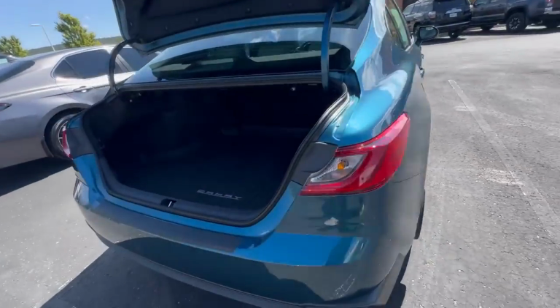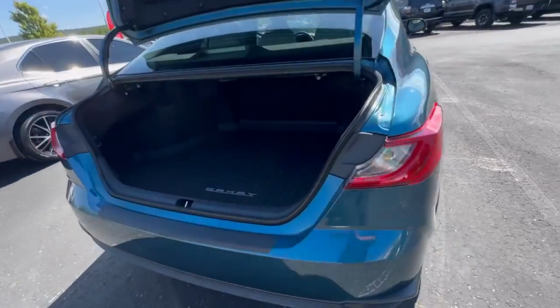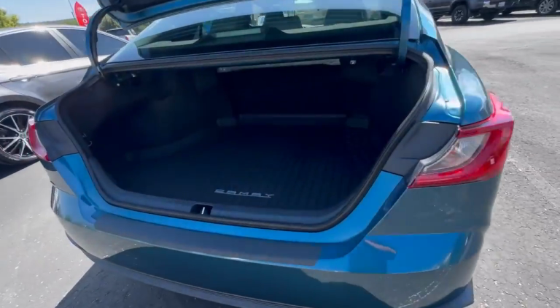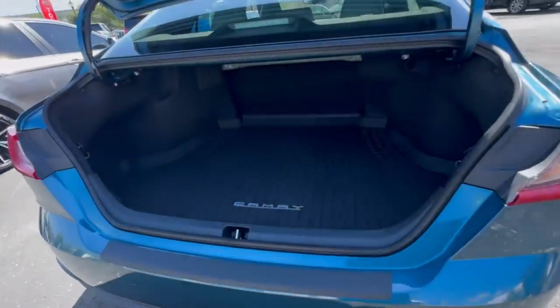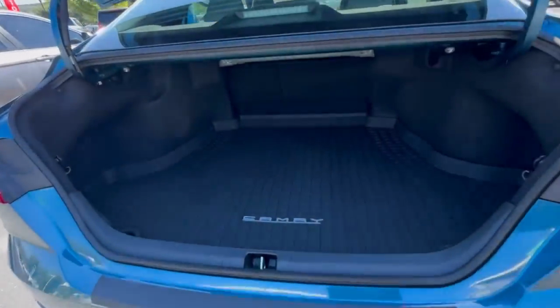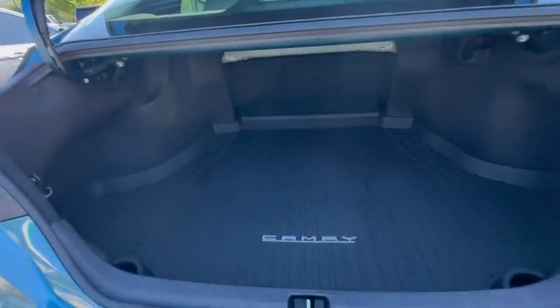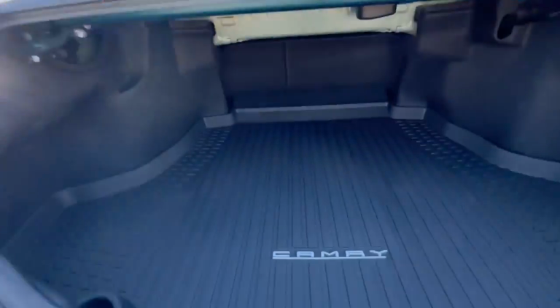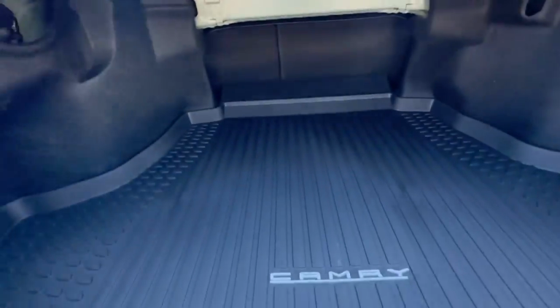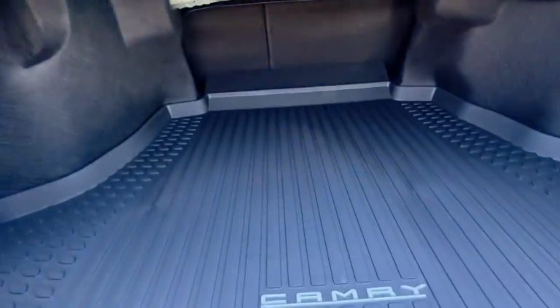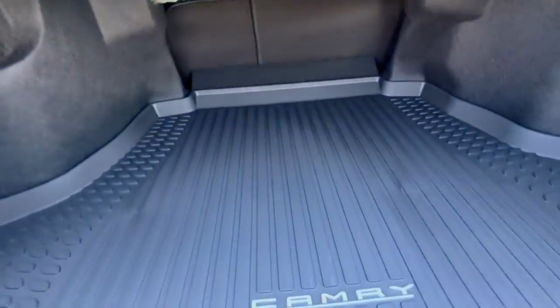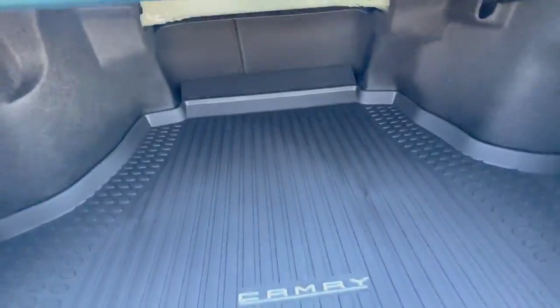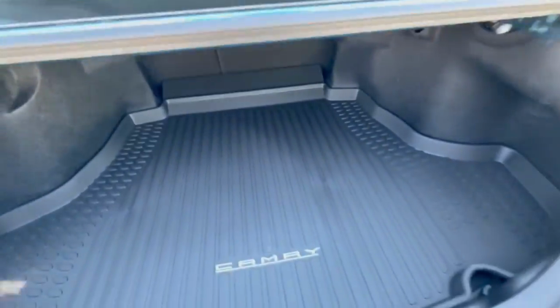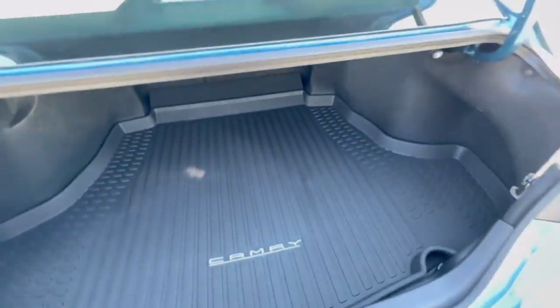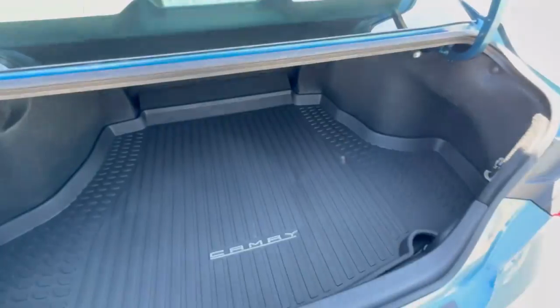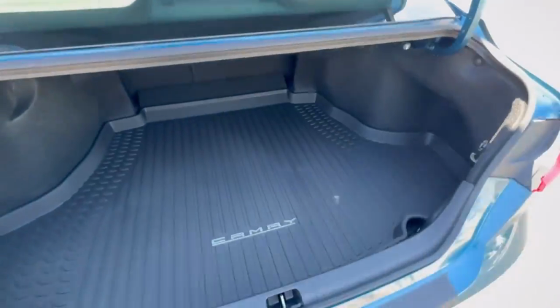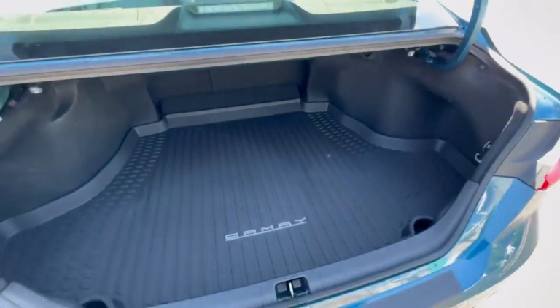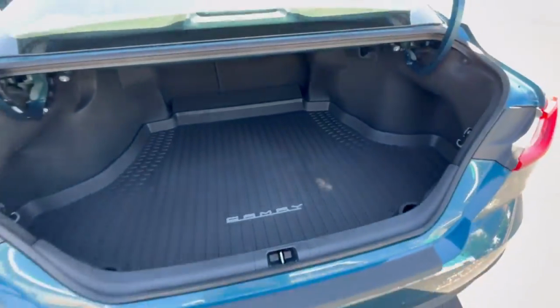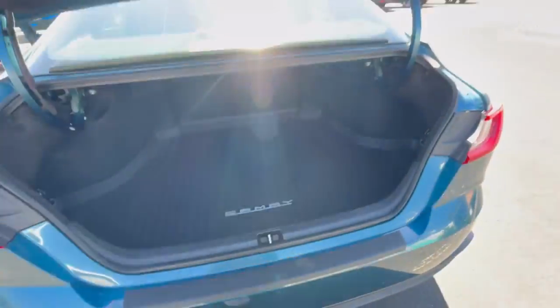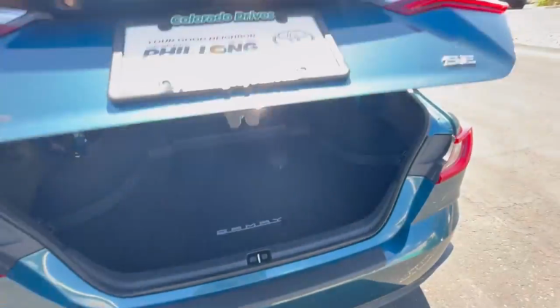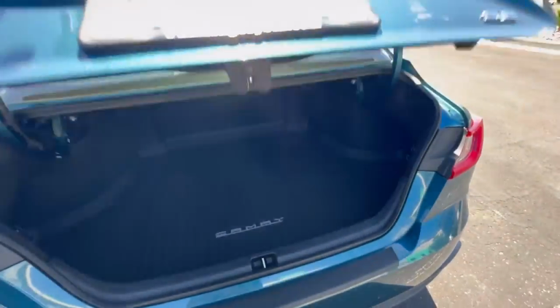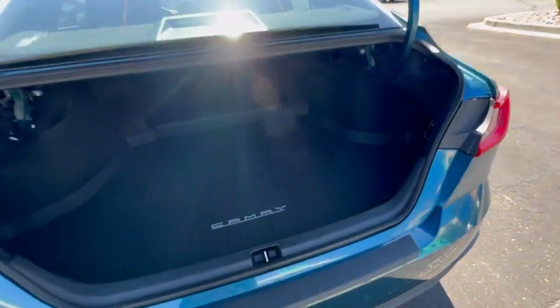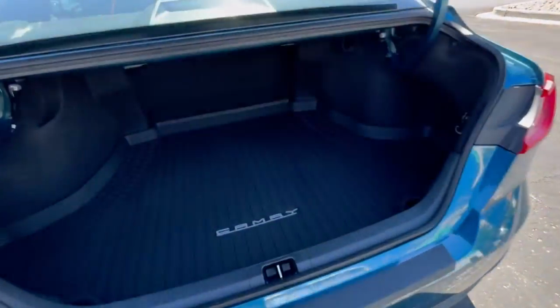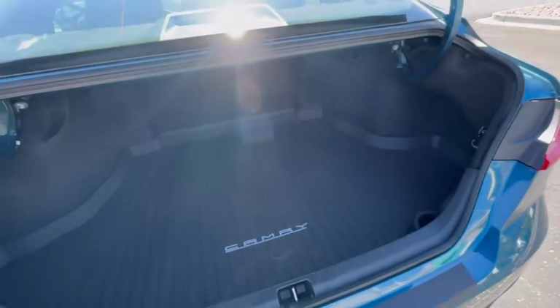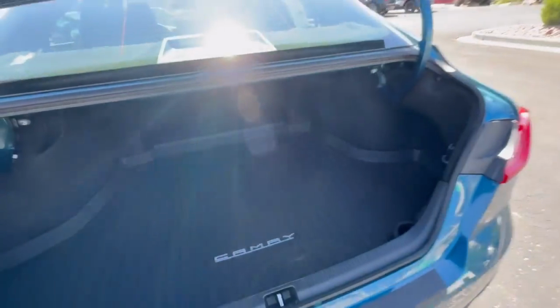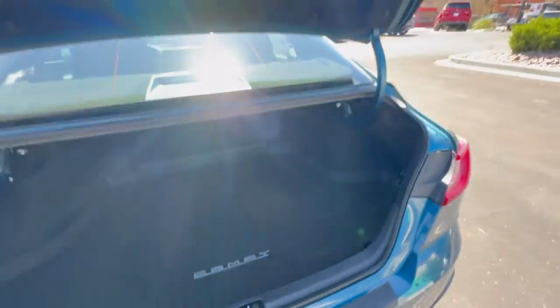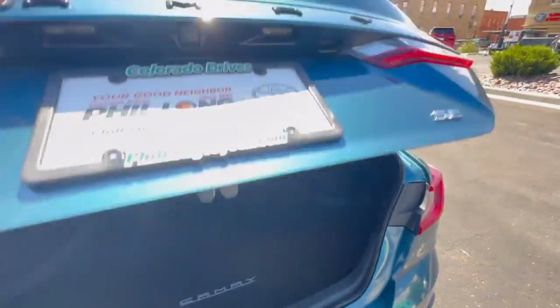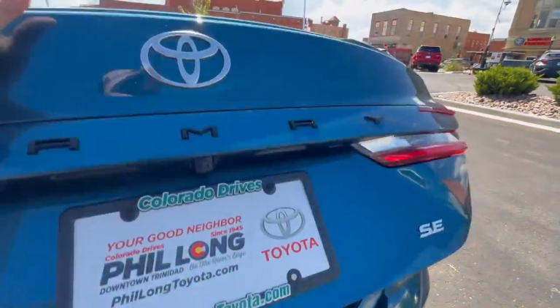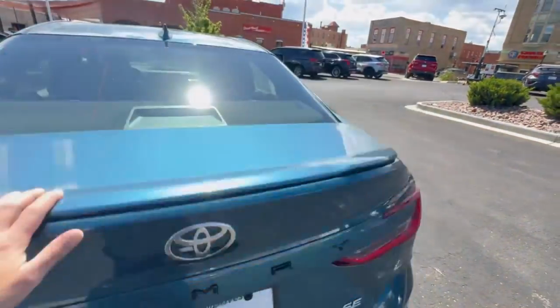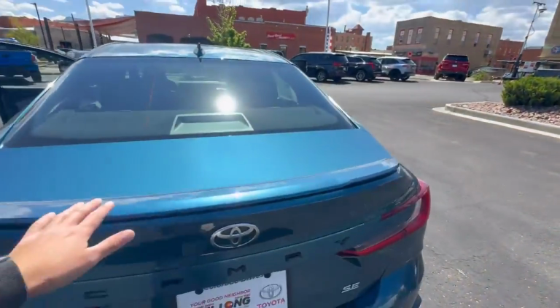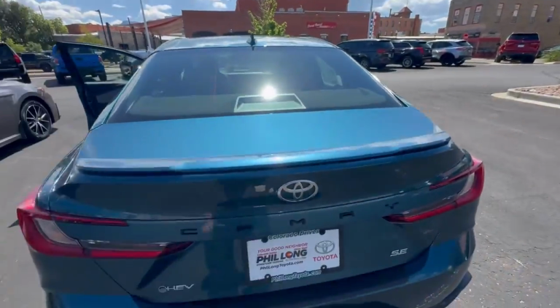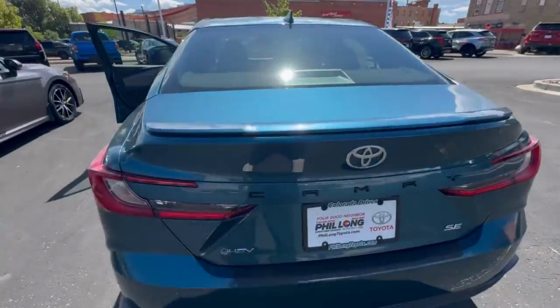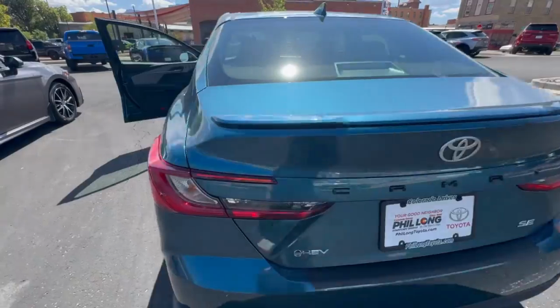You got the rear bumper protector, and of course a huge storage trunk. Put several bodies in there — I was wondering who's all expecting me to say that.